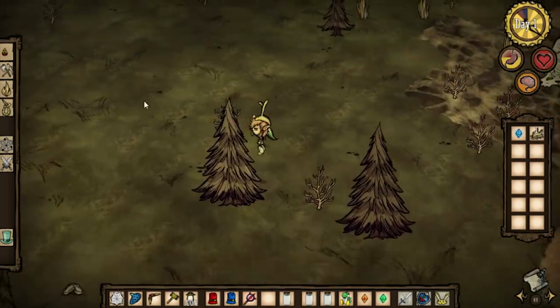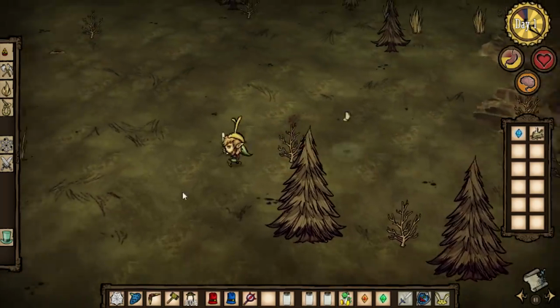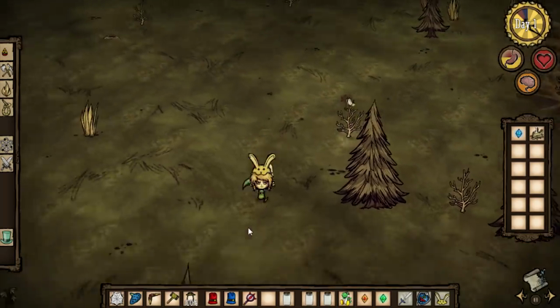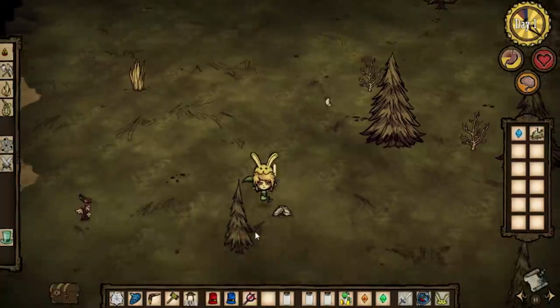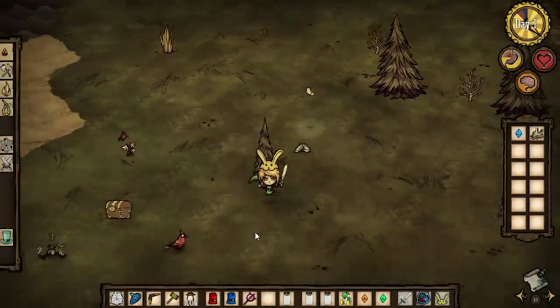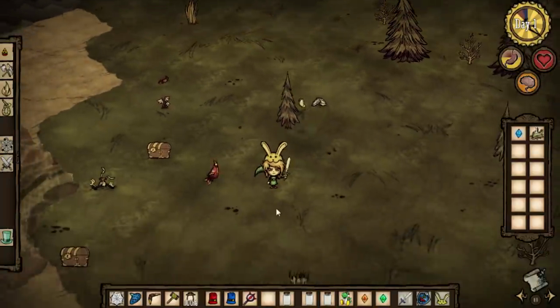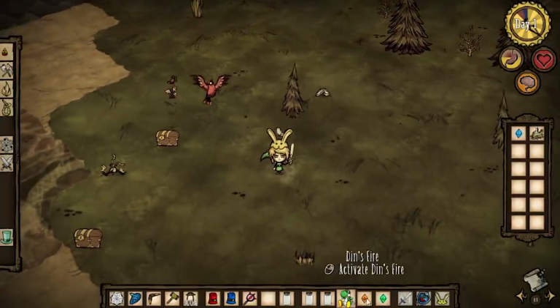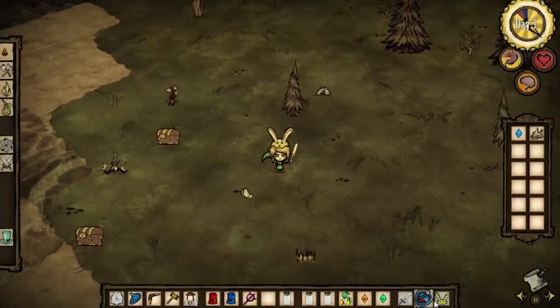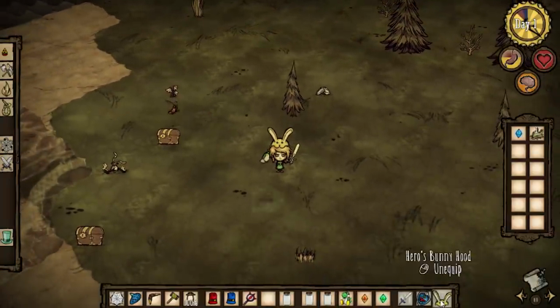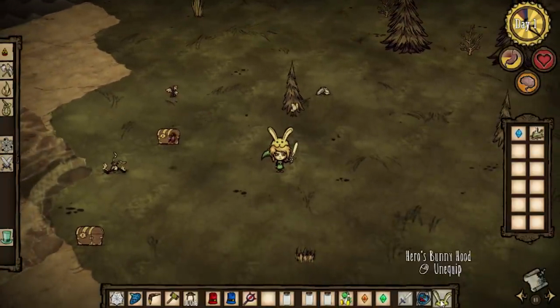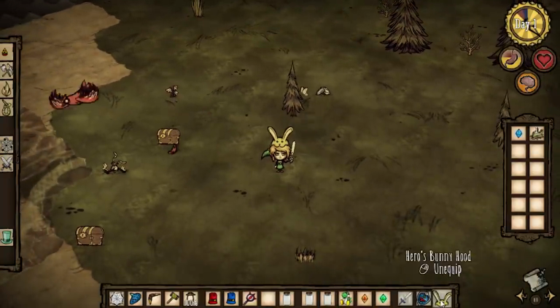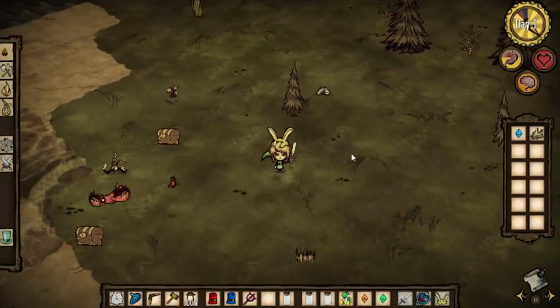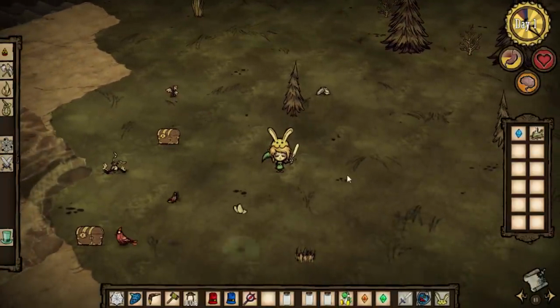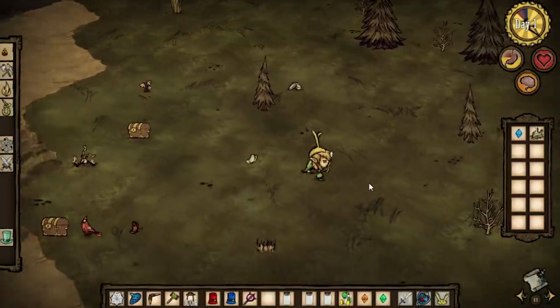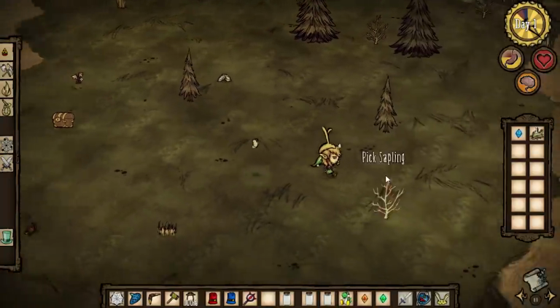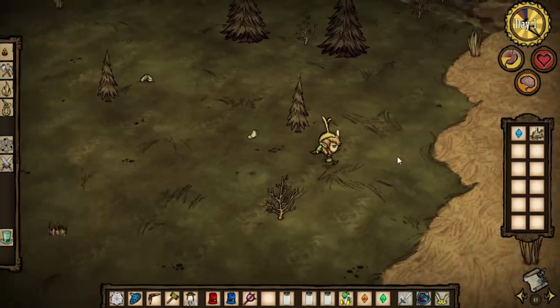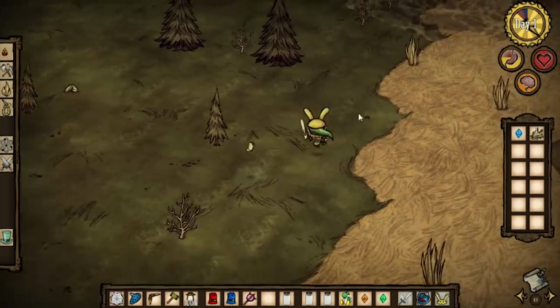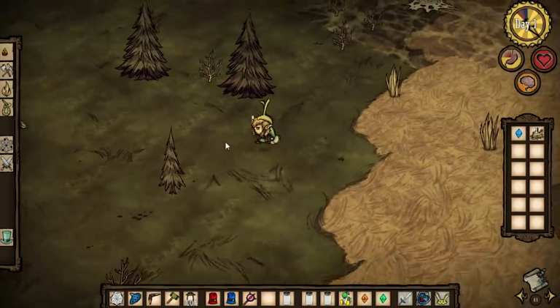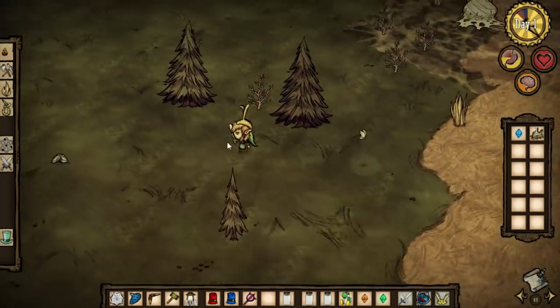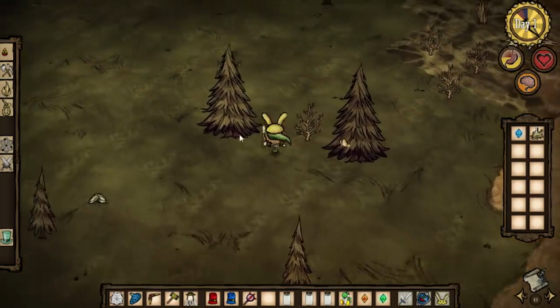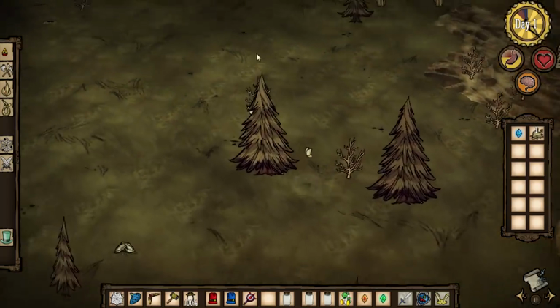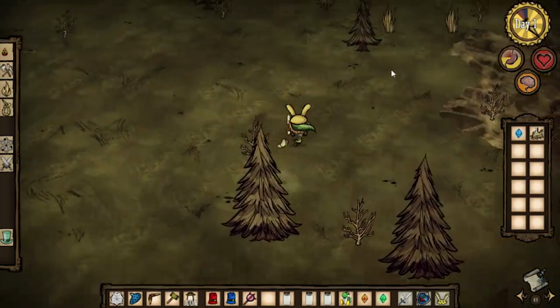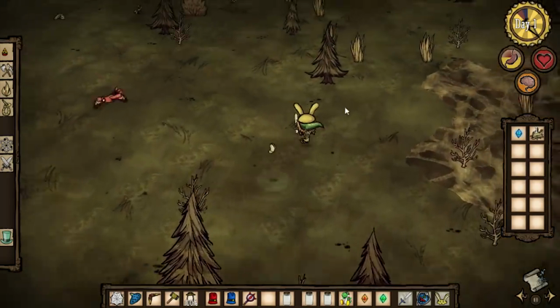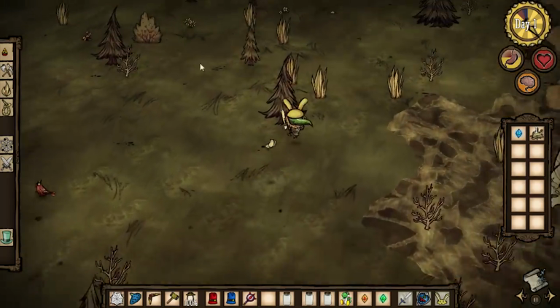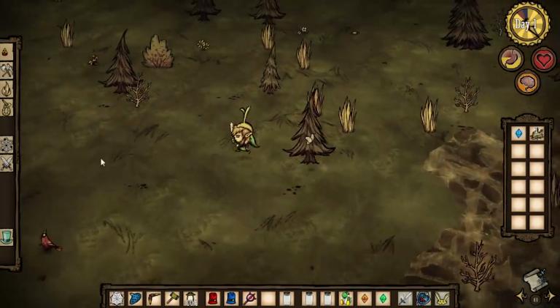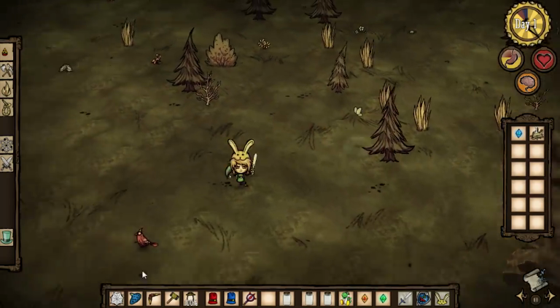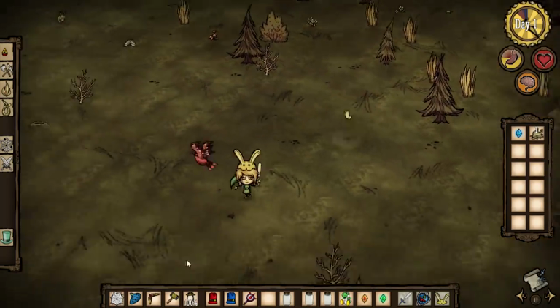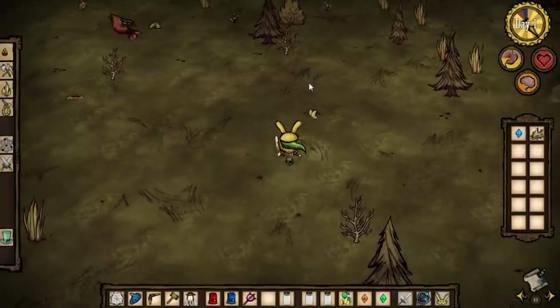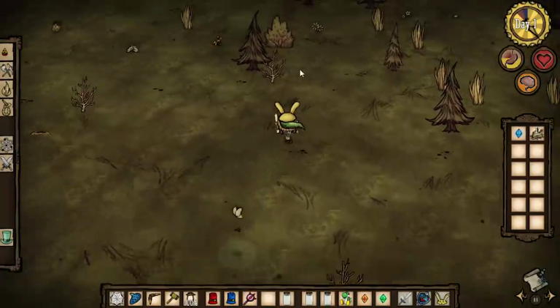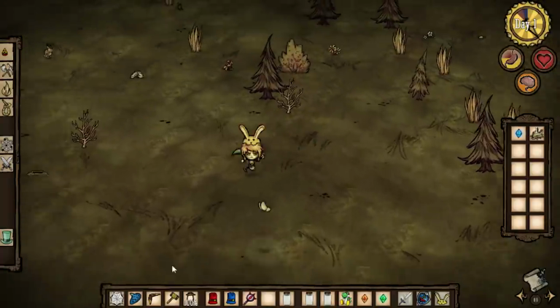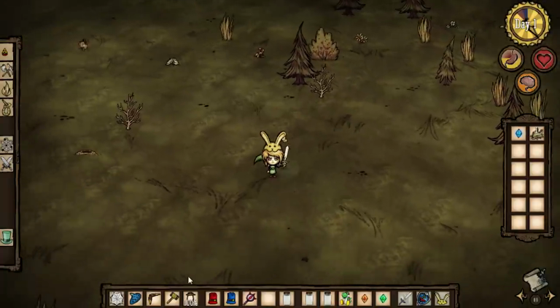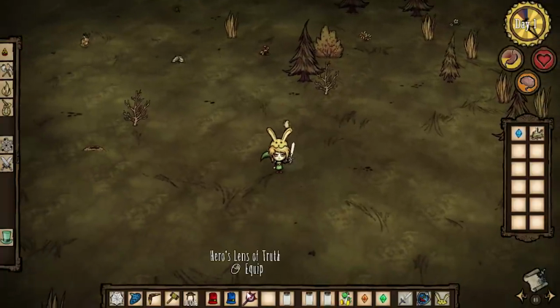You'll notice I'm wearing this bunny hood. The bunny hood equips kind of like a helmet and it actually lets you run around at super fast speeds. It's really good for making yourself all OP when you're running from continent to continent.